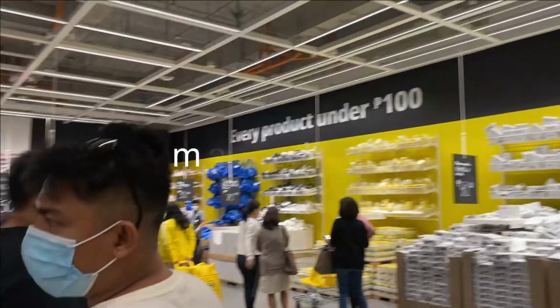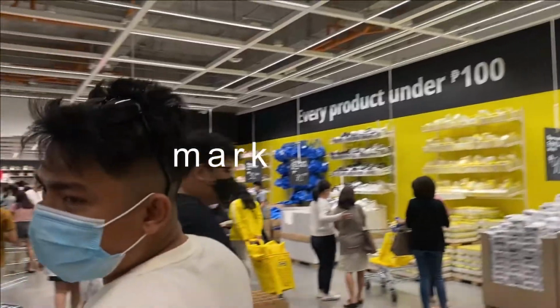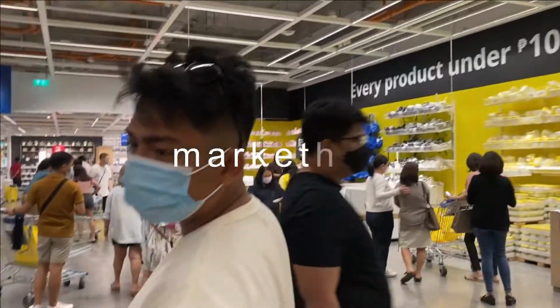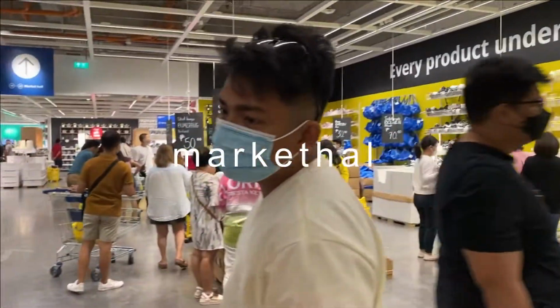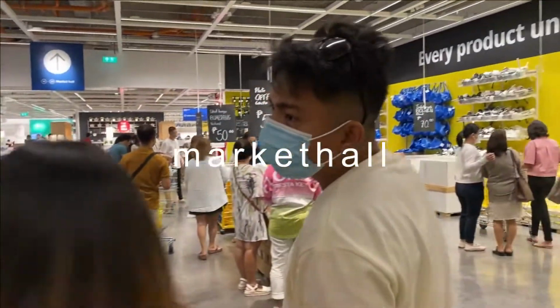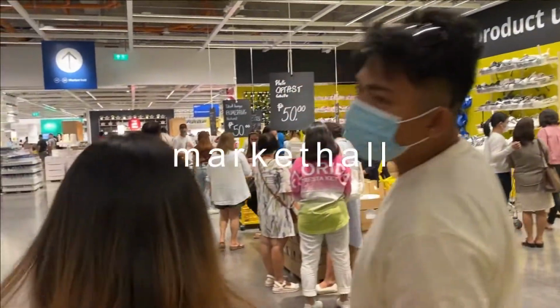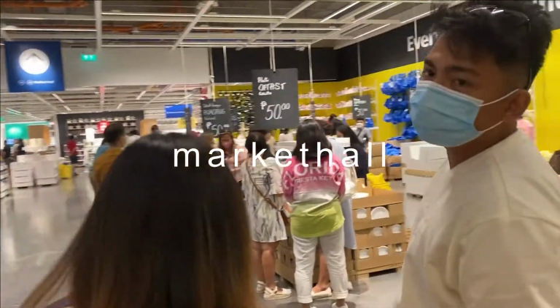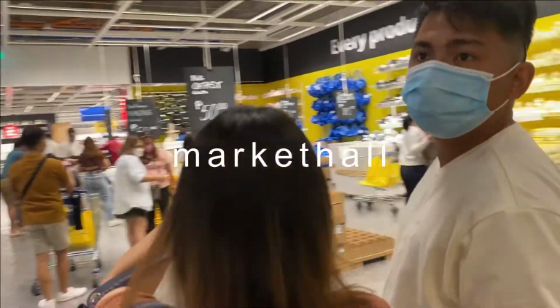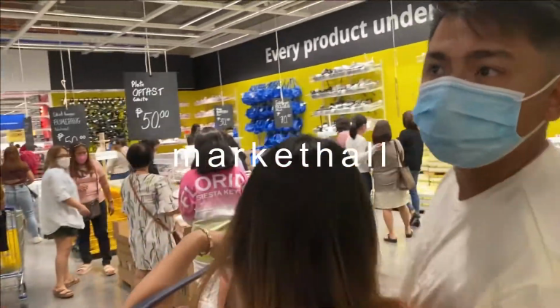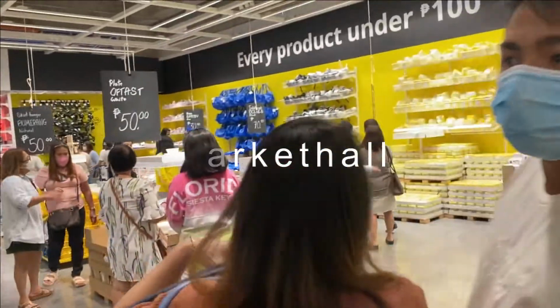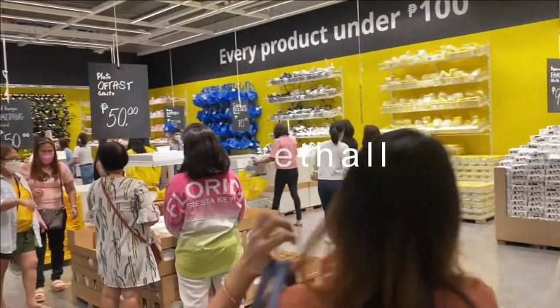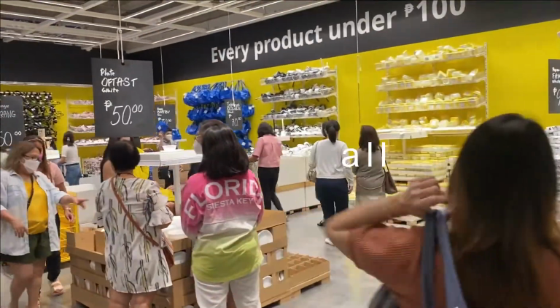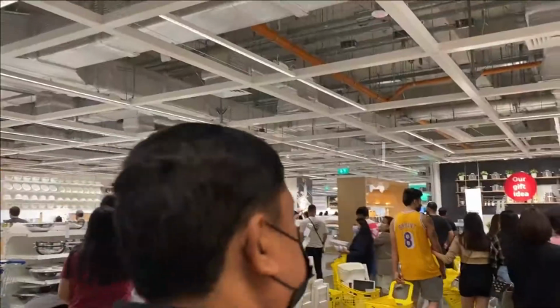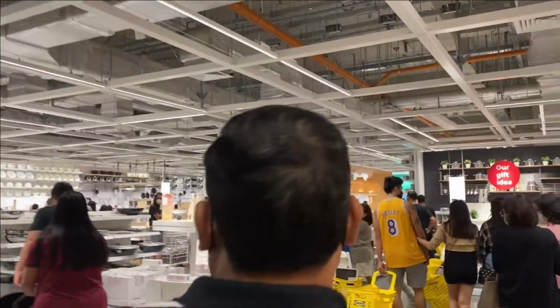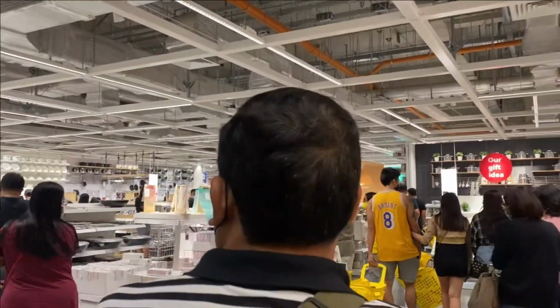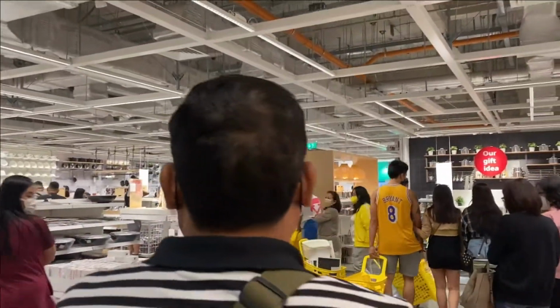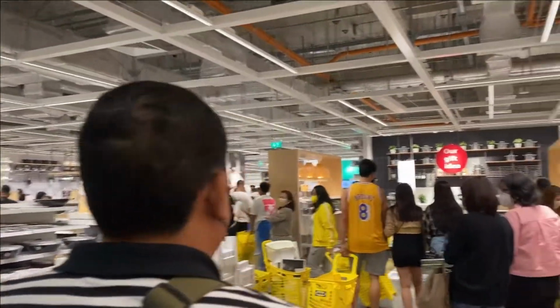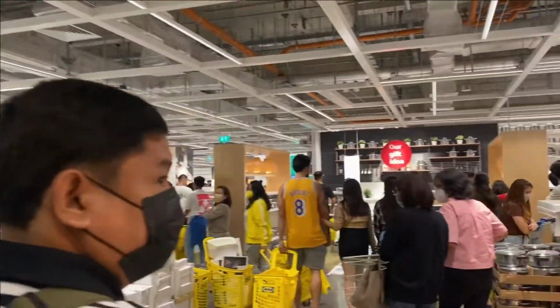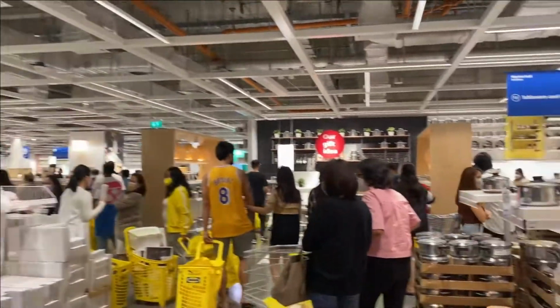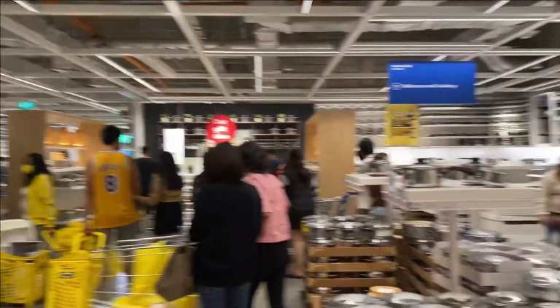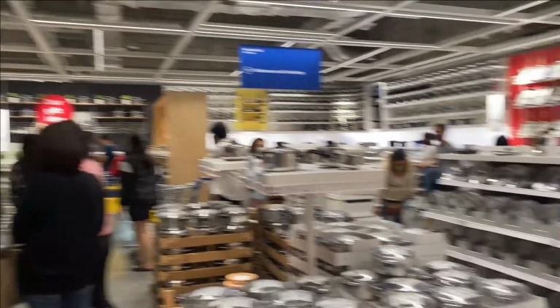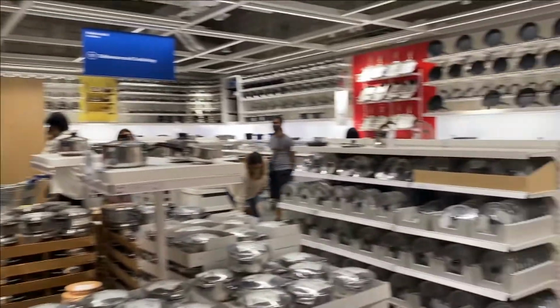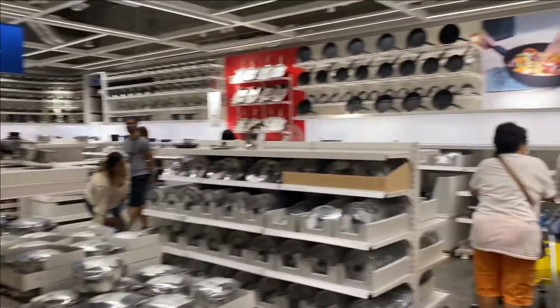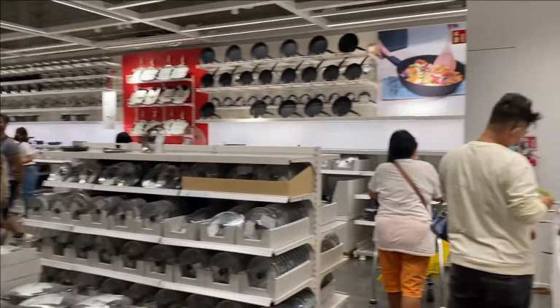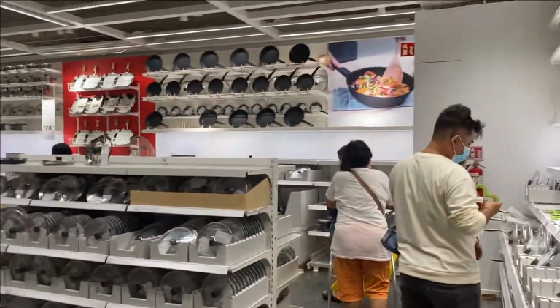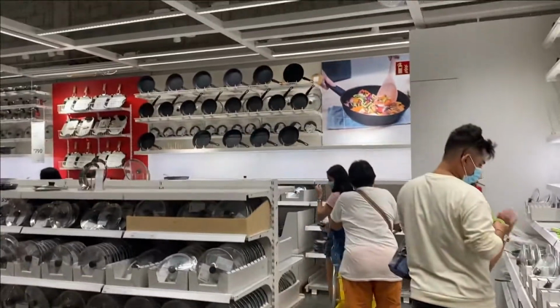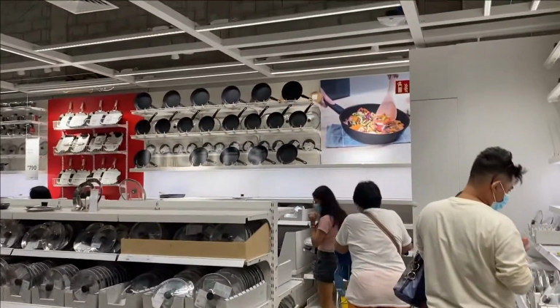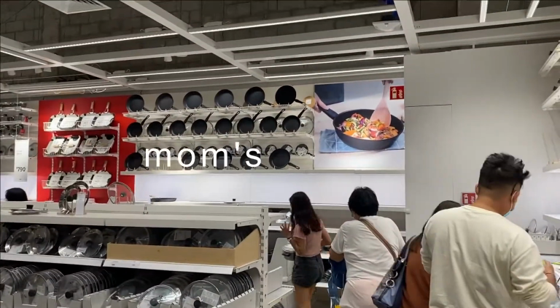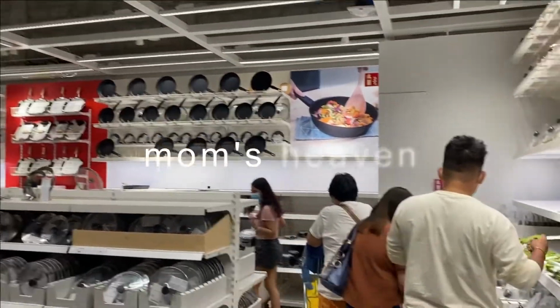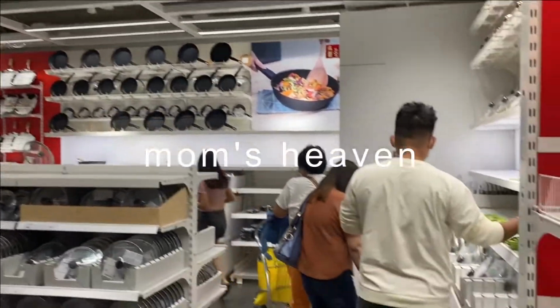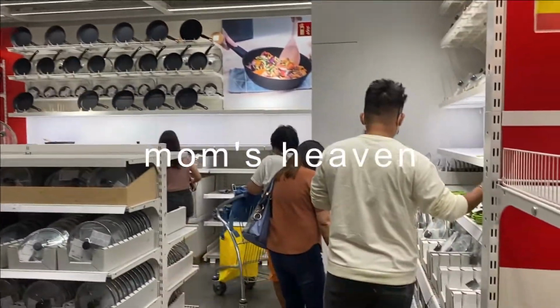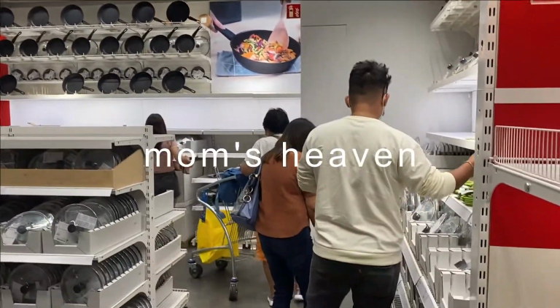Also I think you can go directly to the market hall, but in our case we went through the entire showroom before going to the market hall, and from there we picked up the items that we wanted.